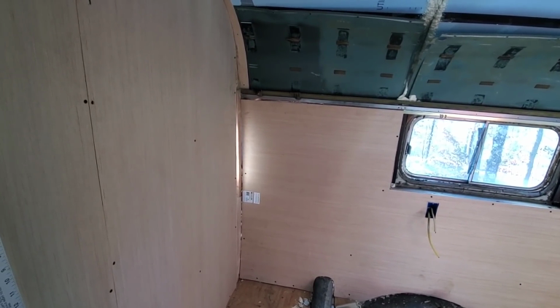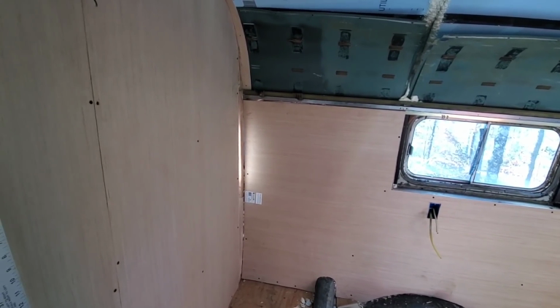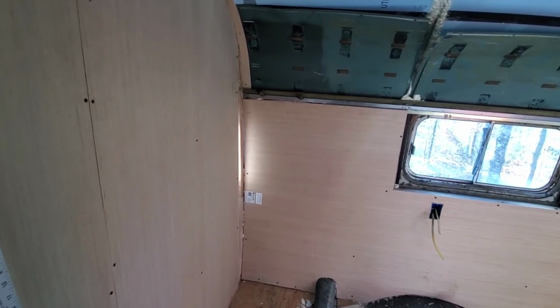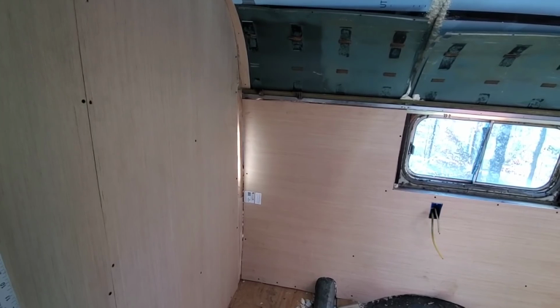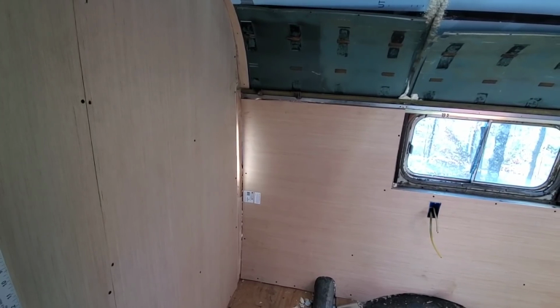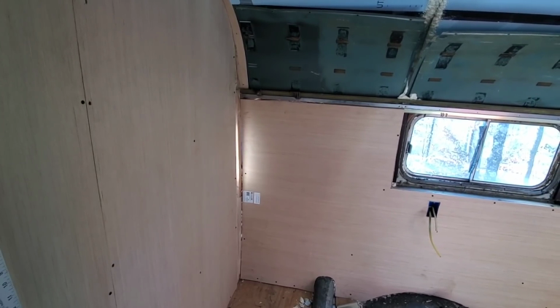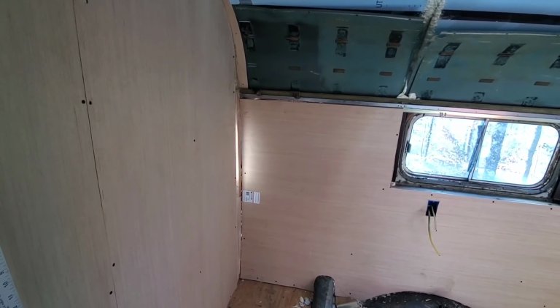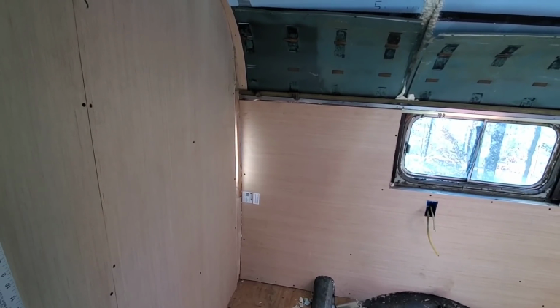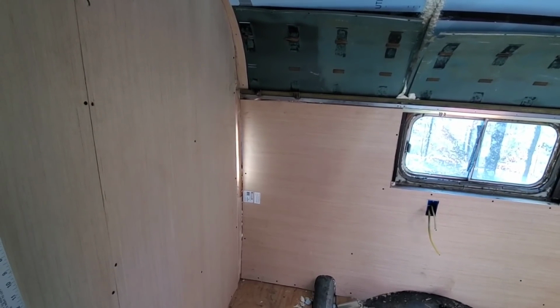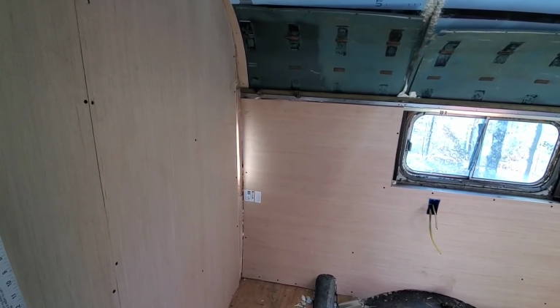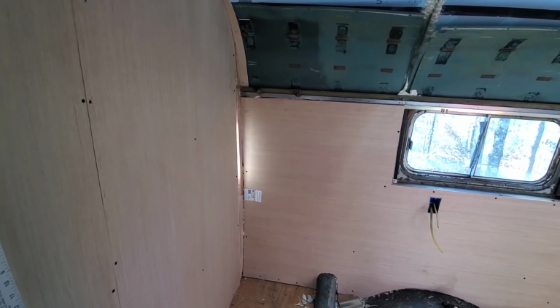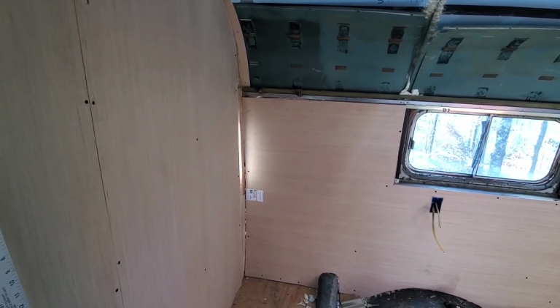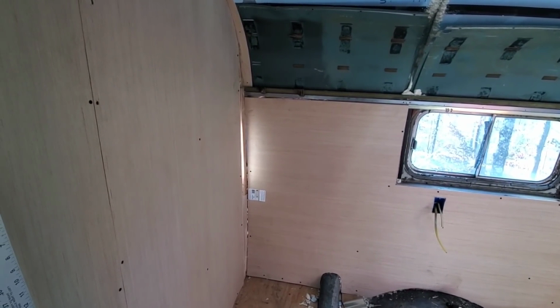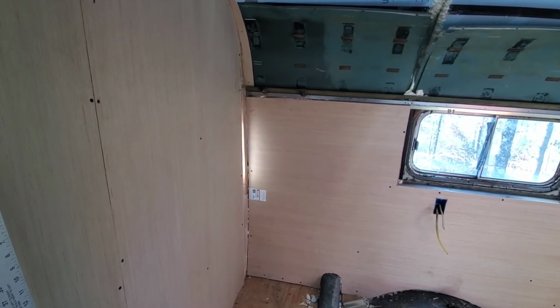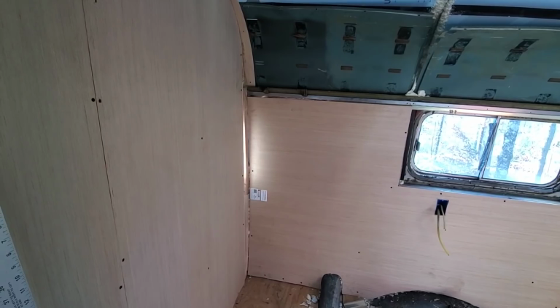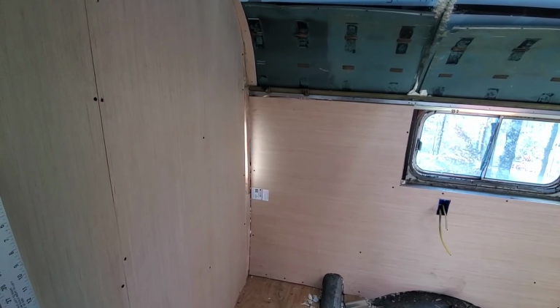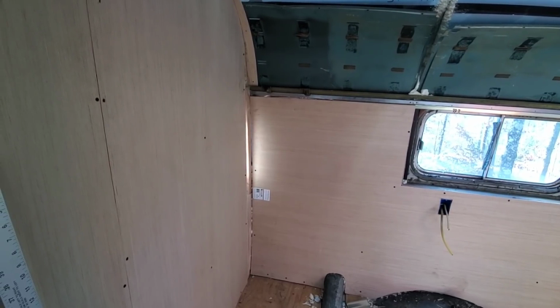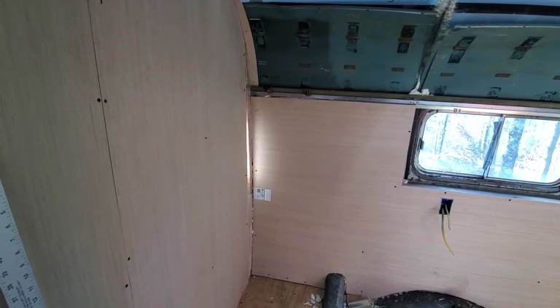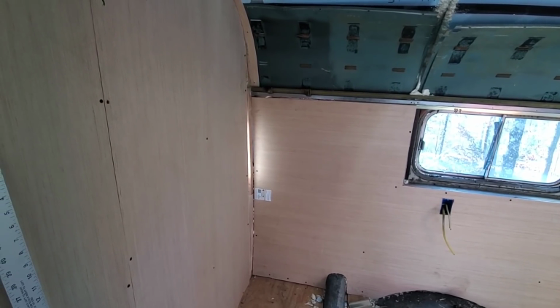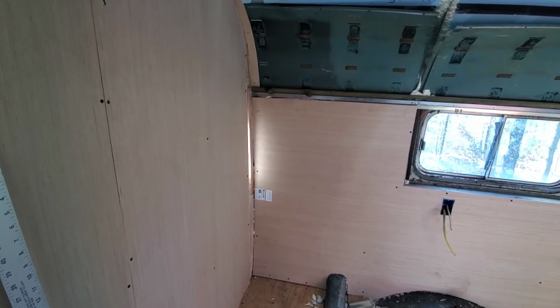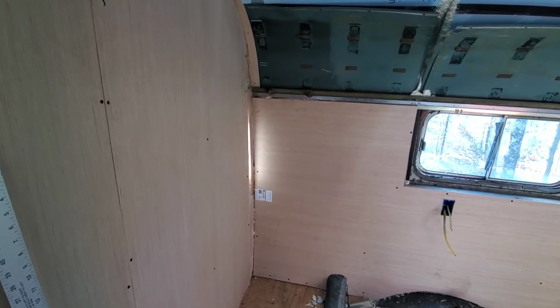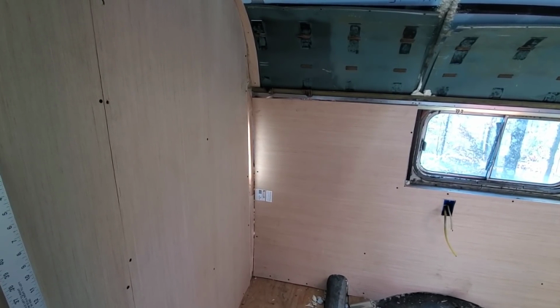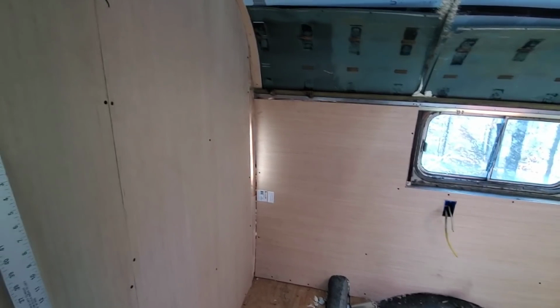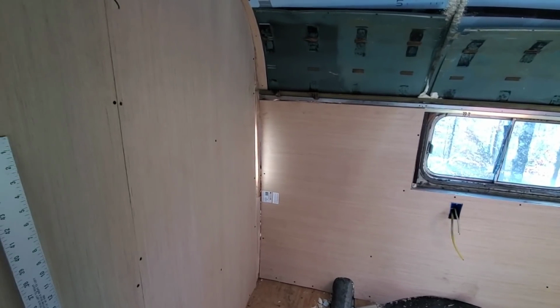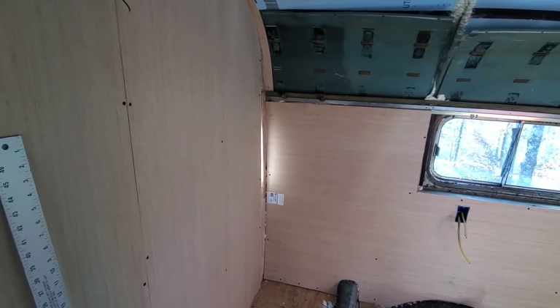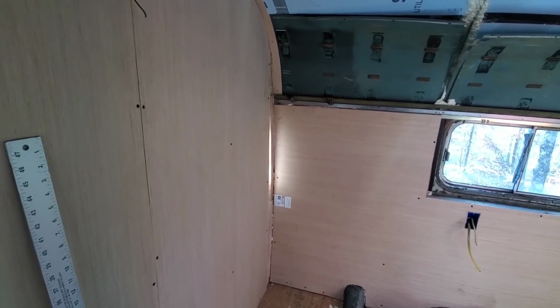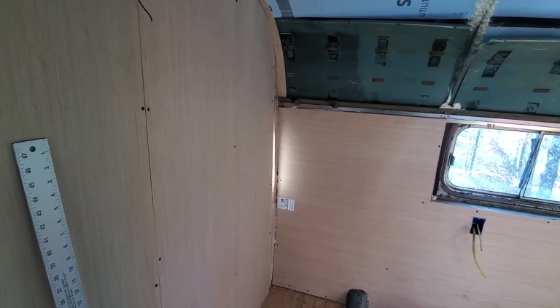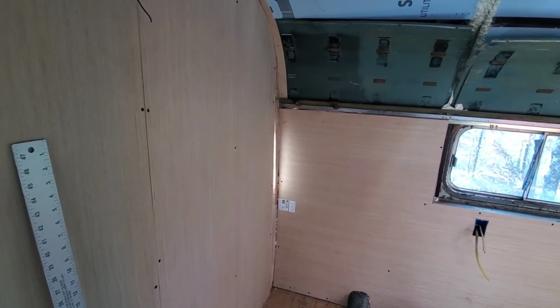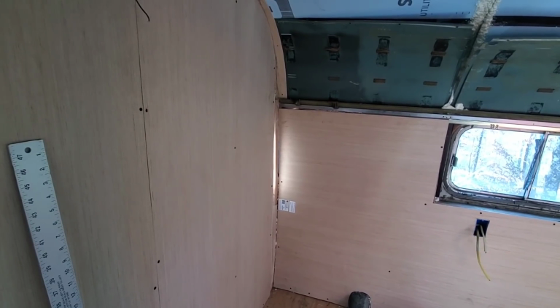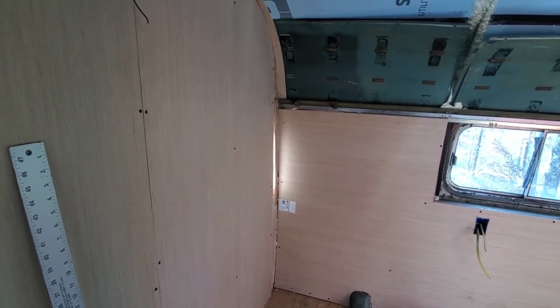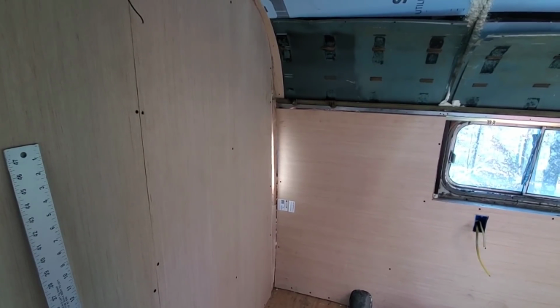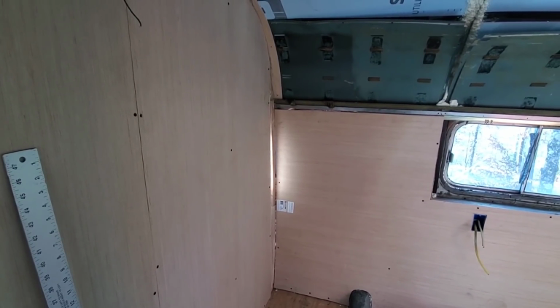I've got to do a little bit of trimming on my ceiling panels, then the ceiling panels go back up. I think this thing's getting really close to having the bedroom looking really good. I'm getting excited — the more walls that go up, the better this thing's starting to look.